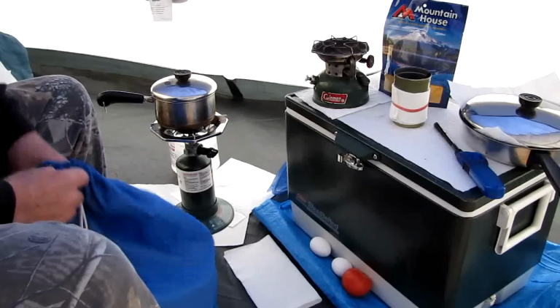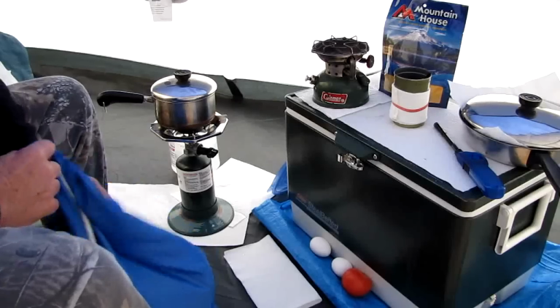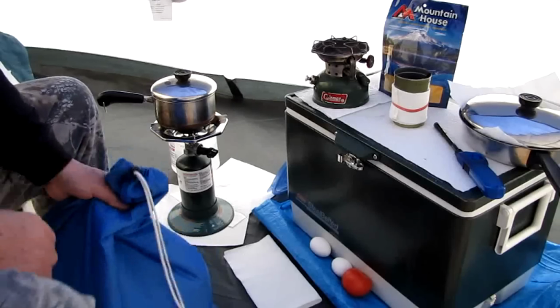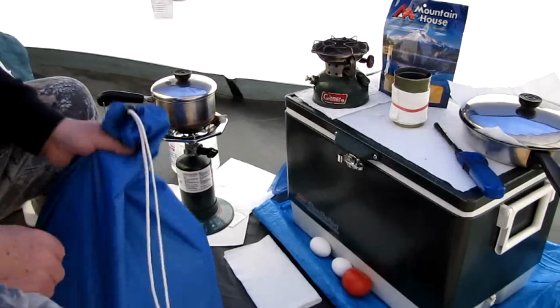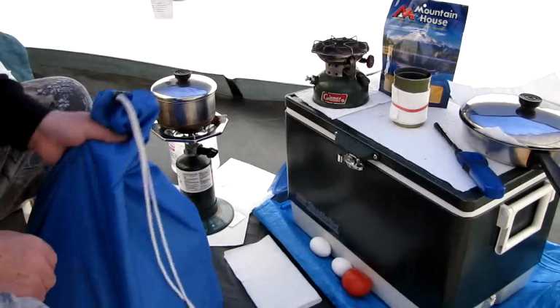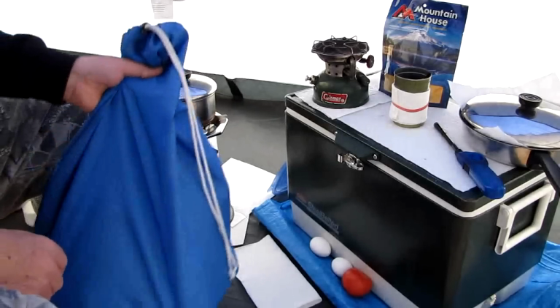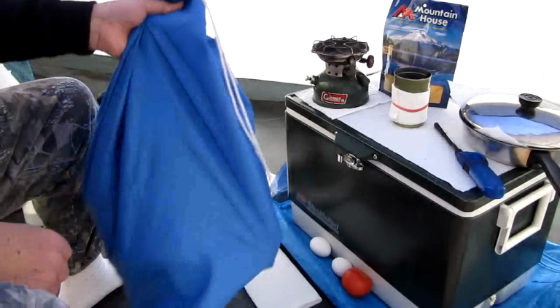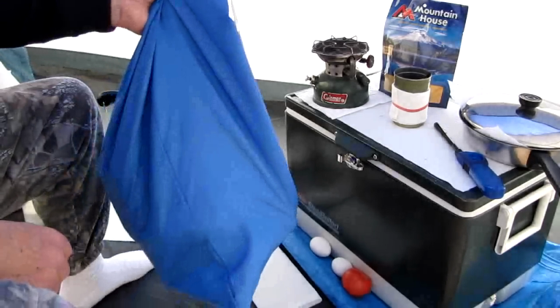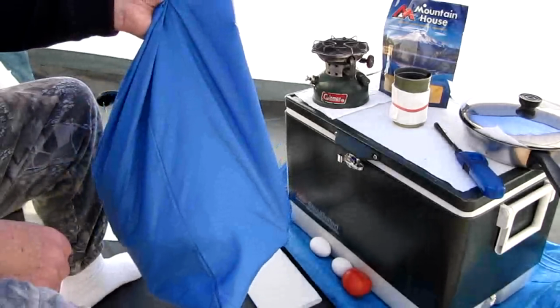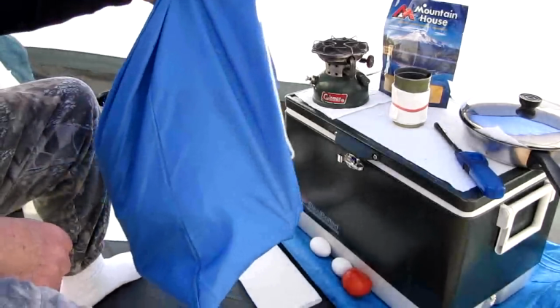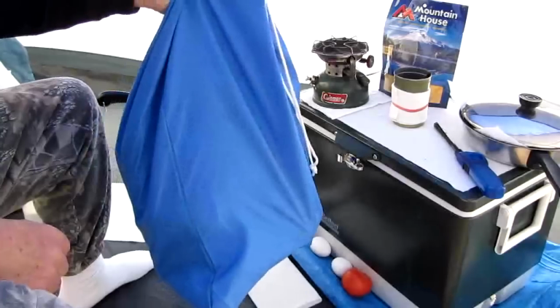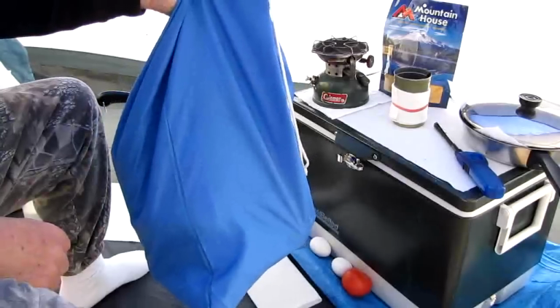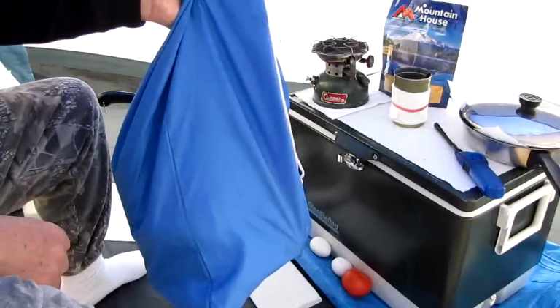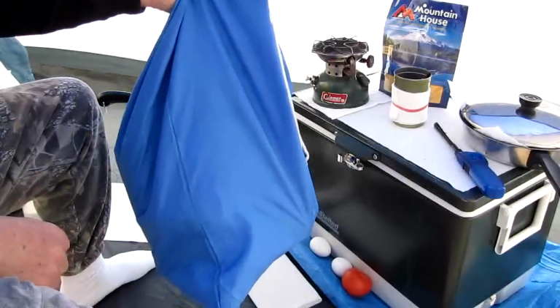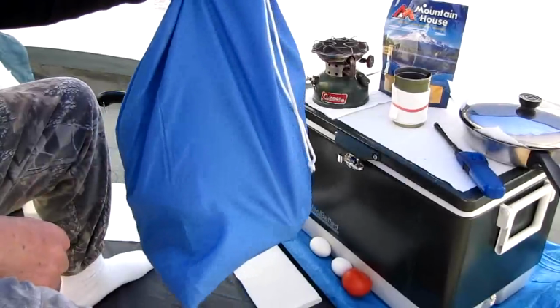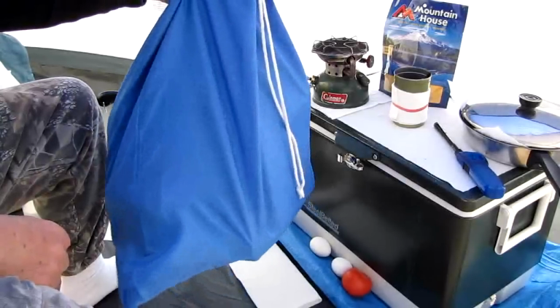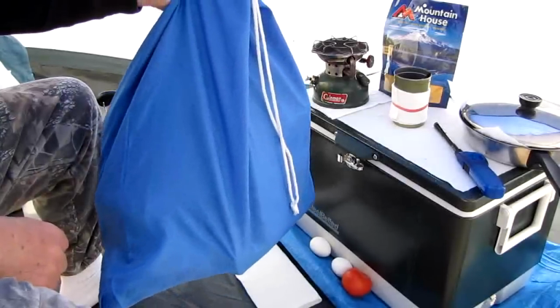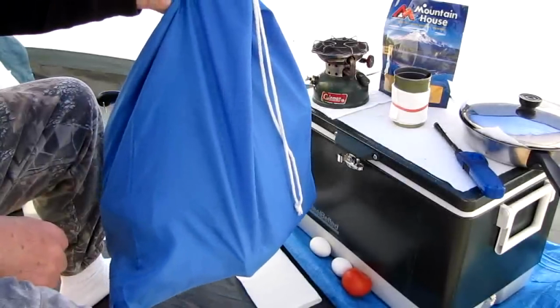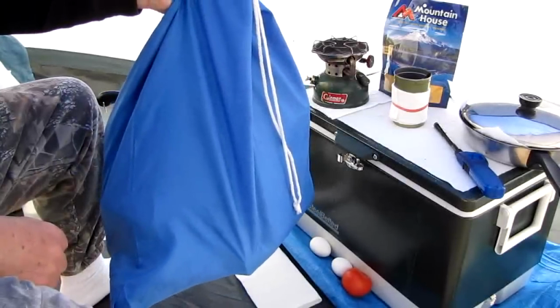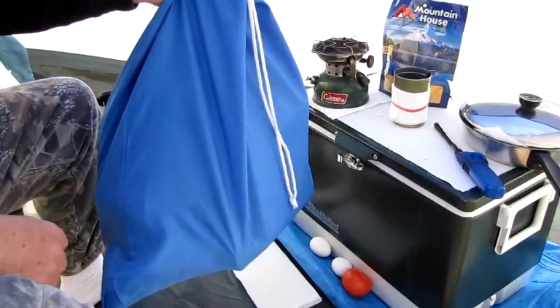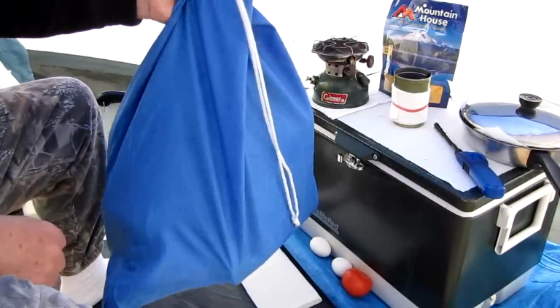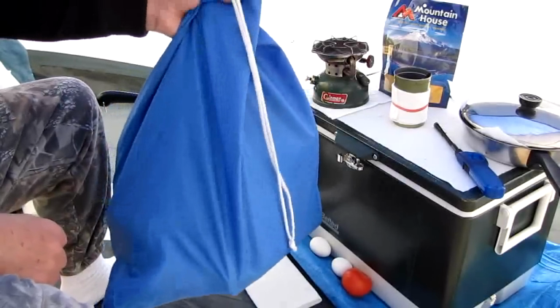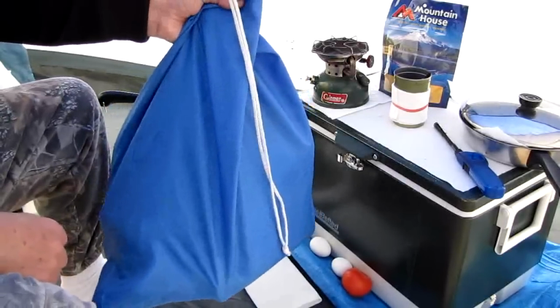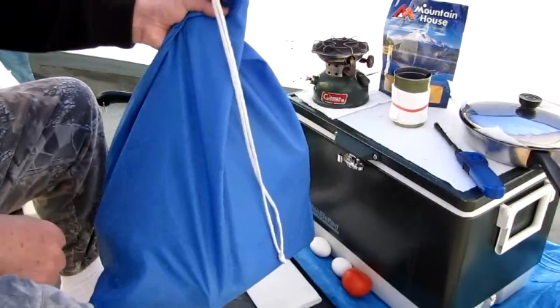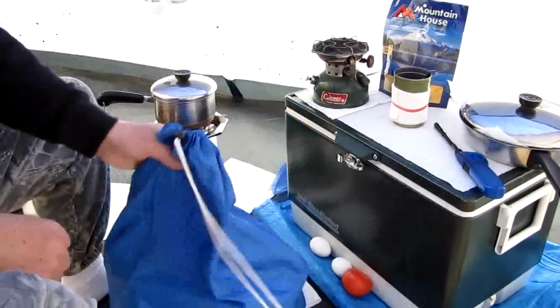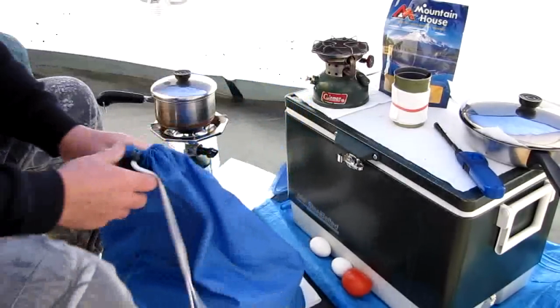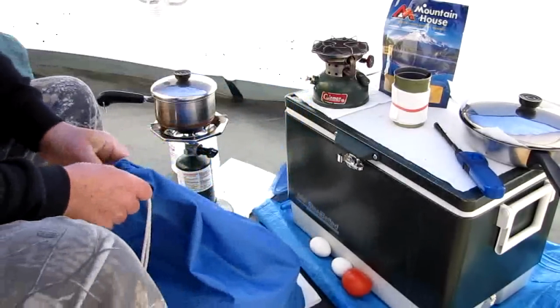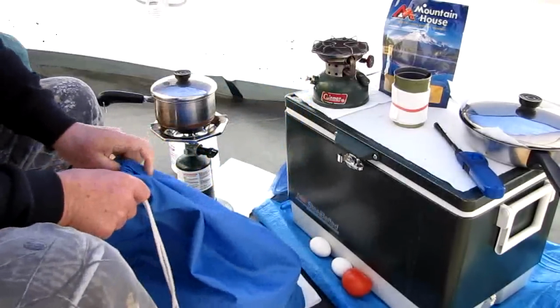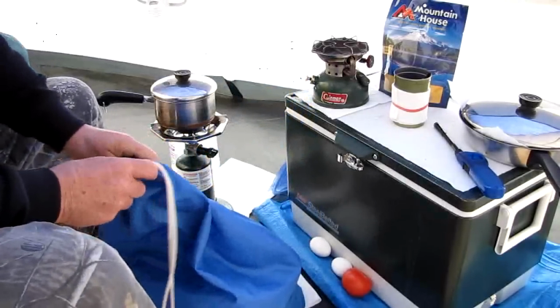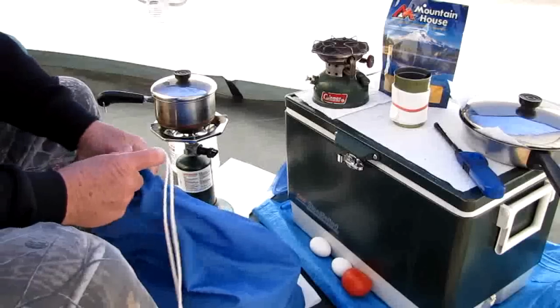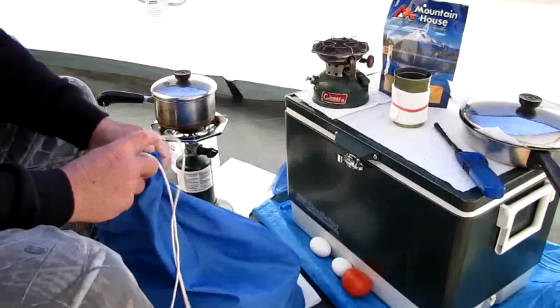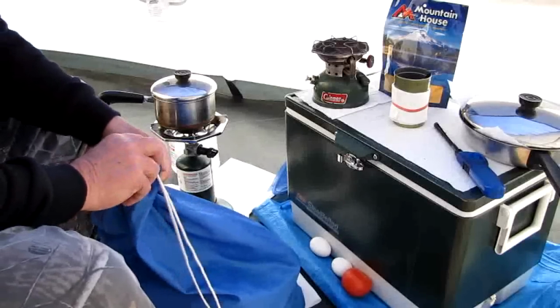The real secret, especially in a smaller tent or even this tent, is this blue bag. What does this blue bag have in it? I'm going to show you — you've probably figured that out already.